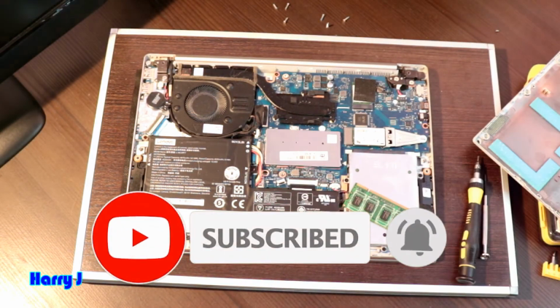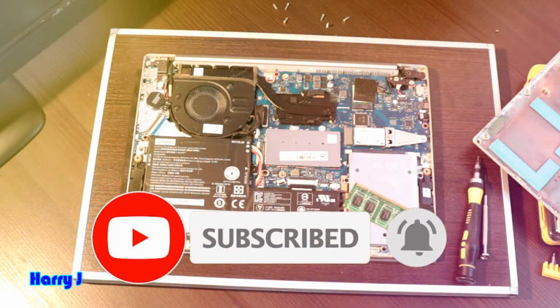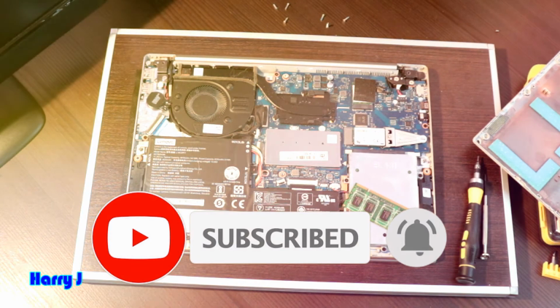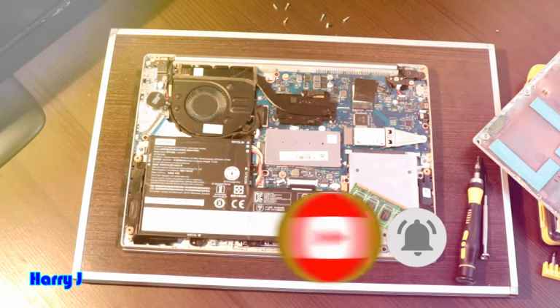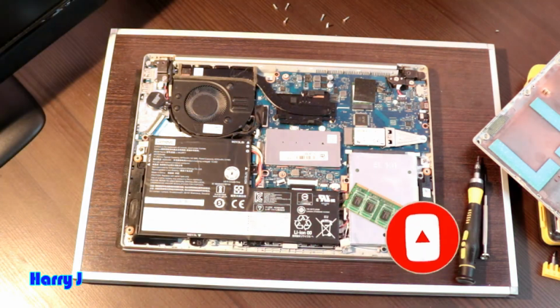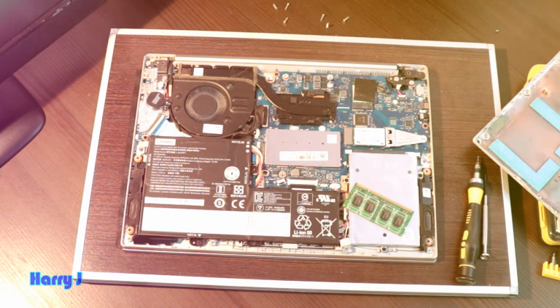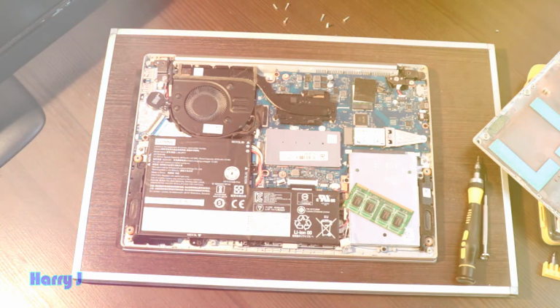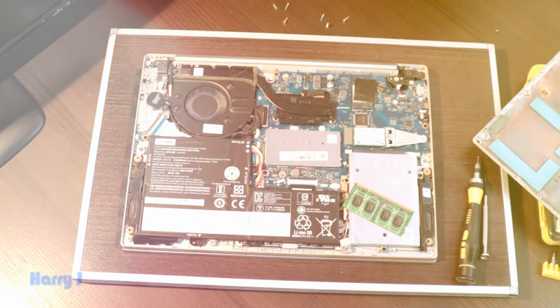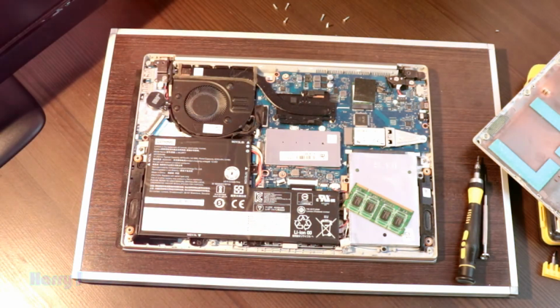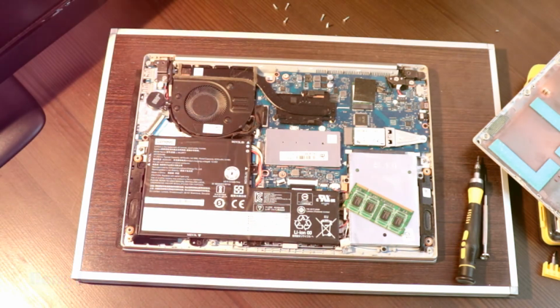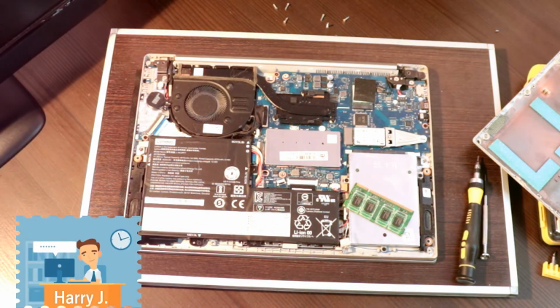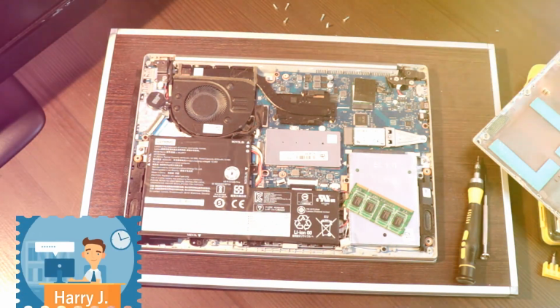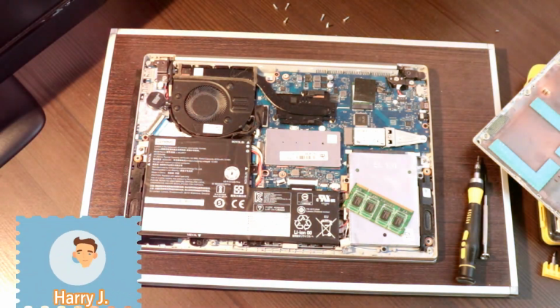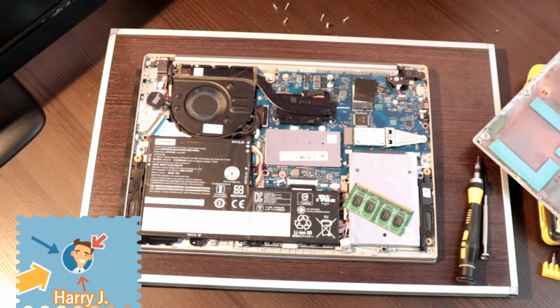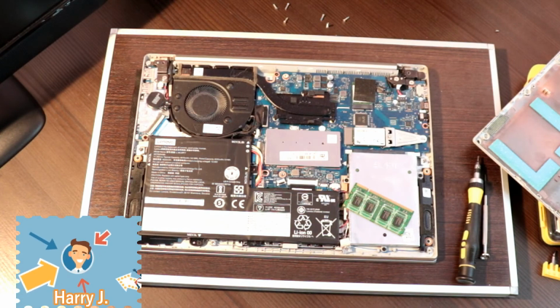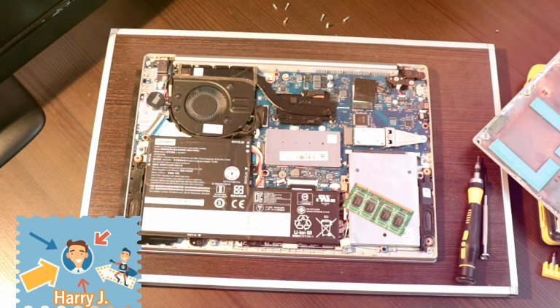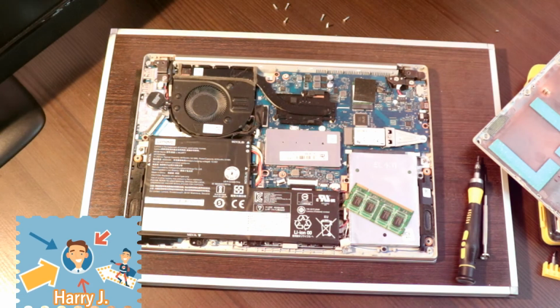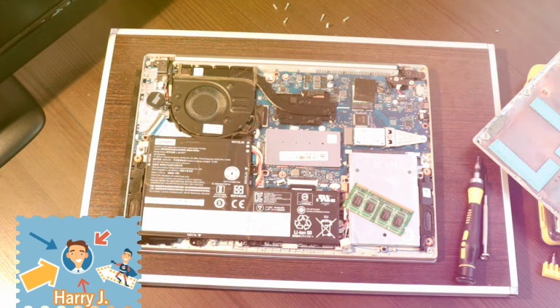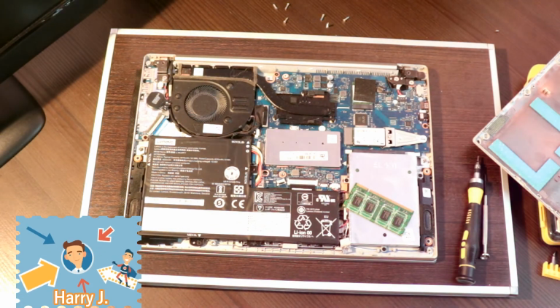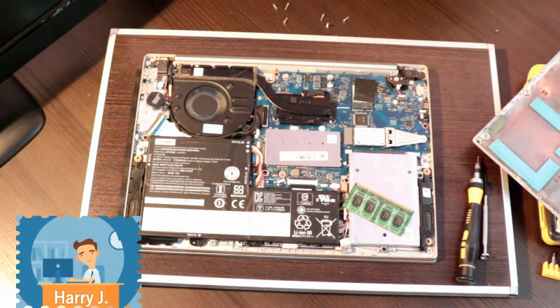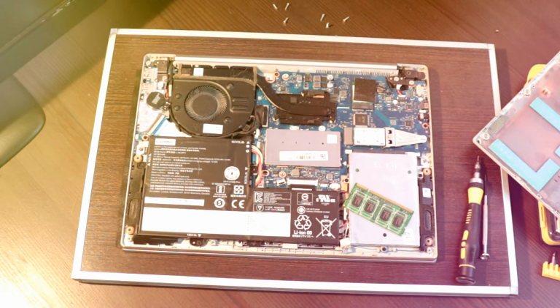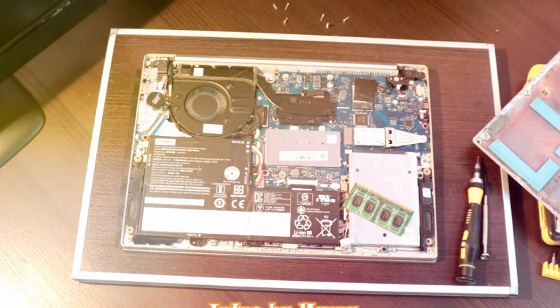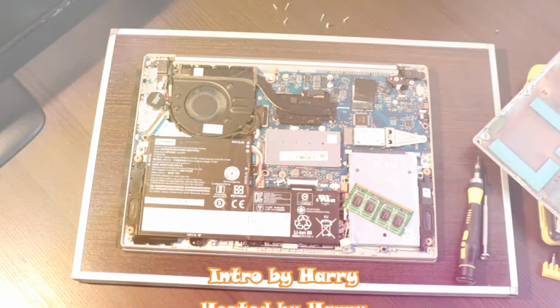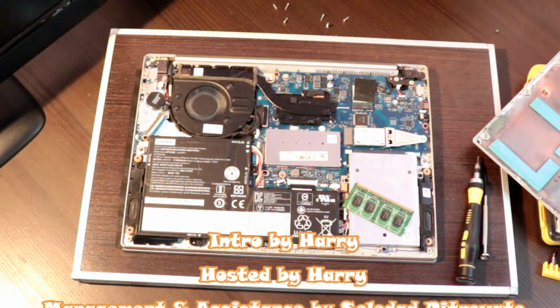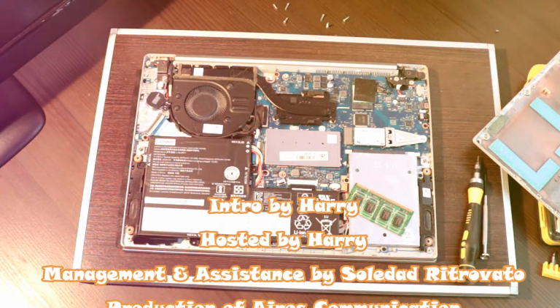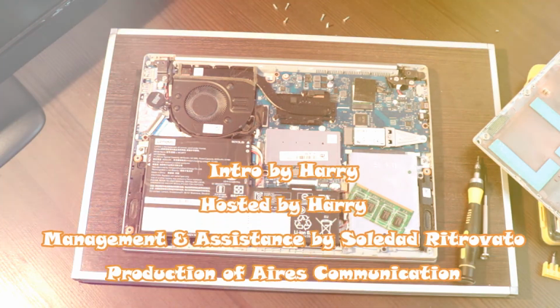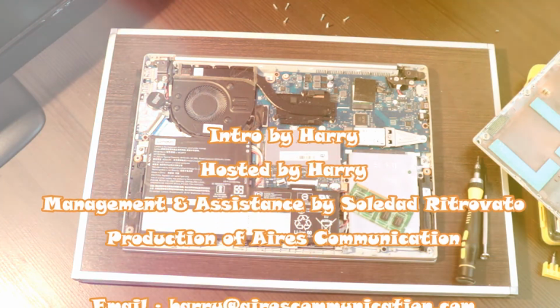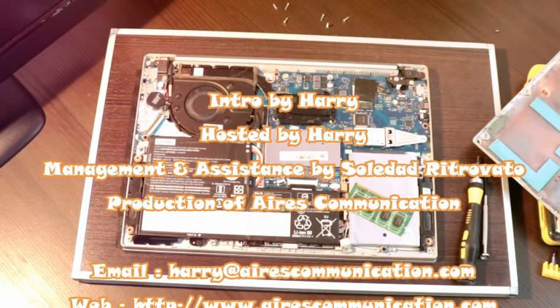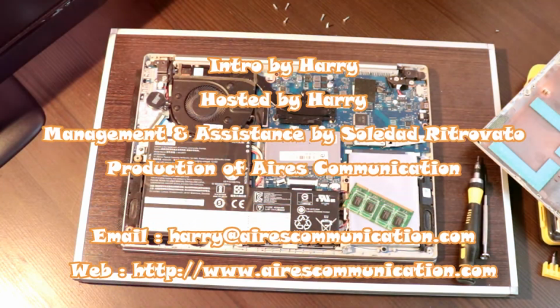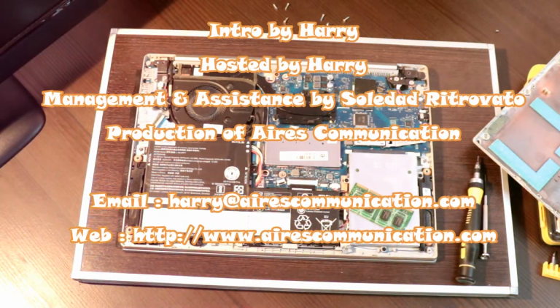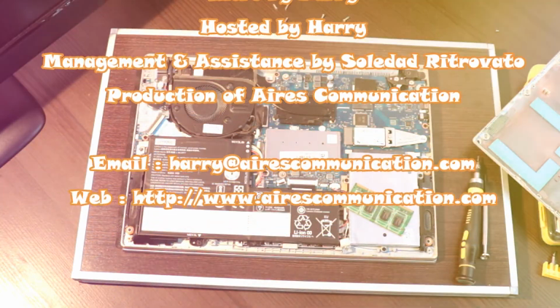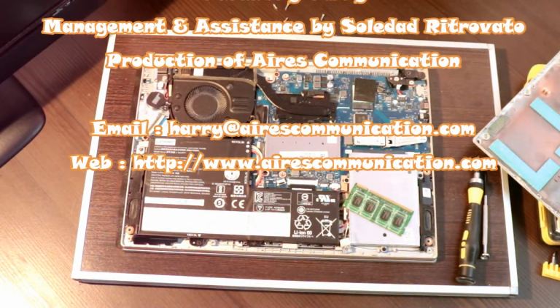I unlock it from the middle and here is the RAM. To replace with new RAM — if you like this video please subscribe to my channel, and if you liked this segment give me a thumbs up. For more information go to Ask Communication at www.askcommunication.com. Have a lovely evening, take care, bye!